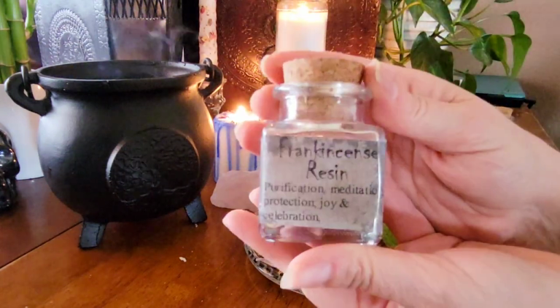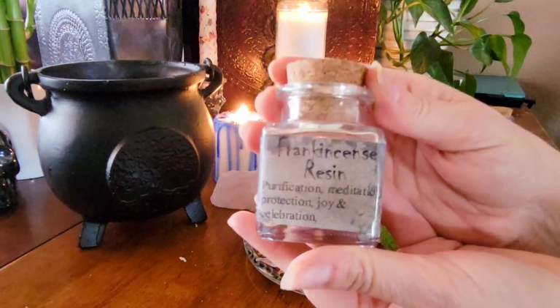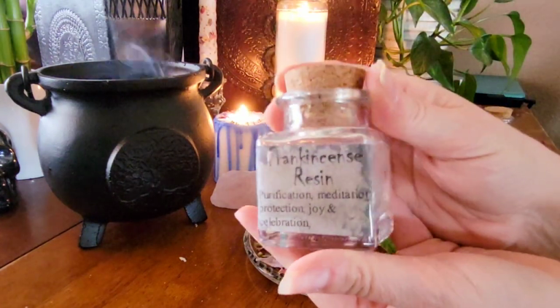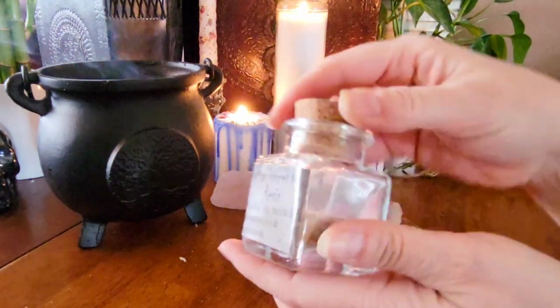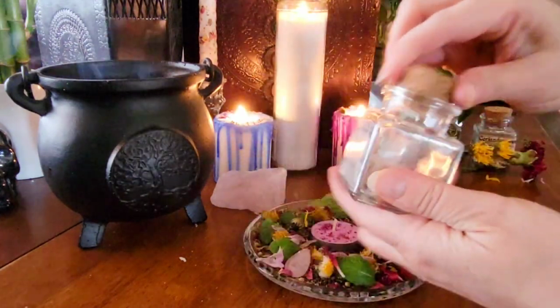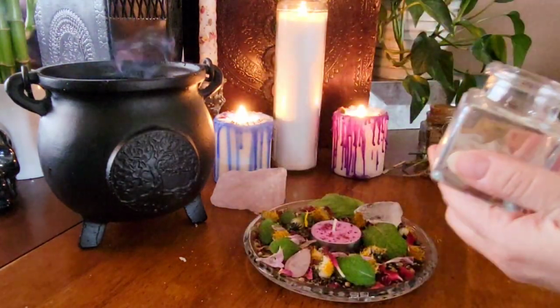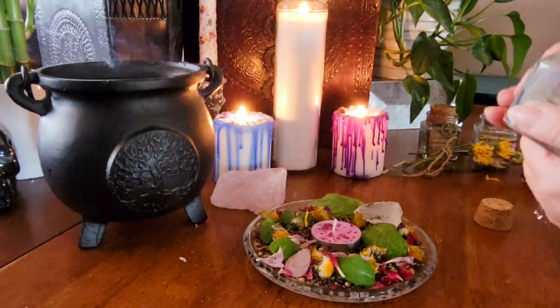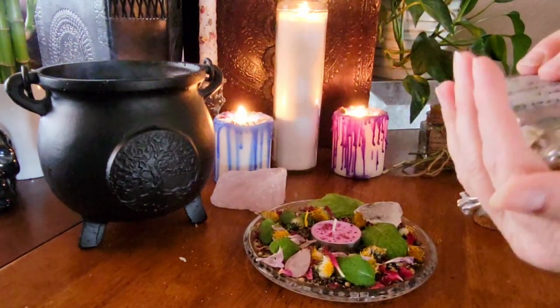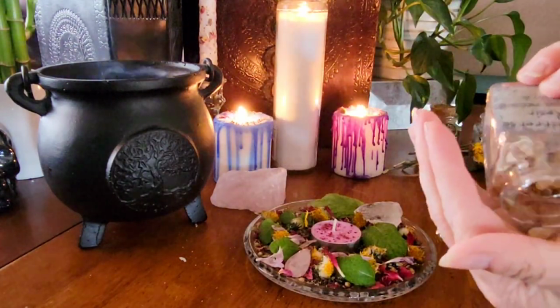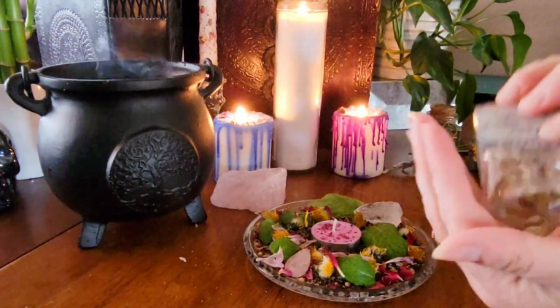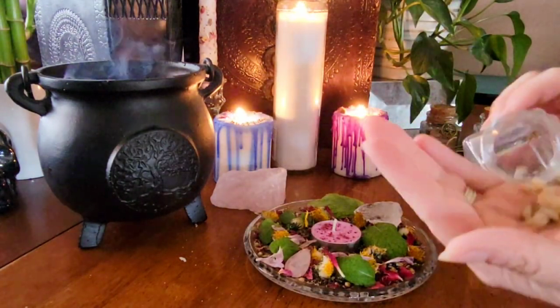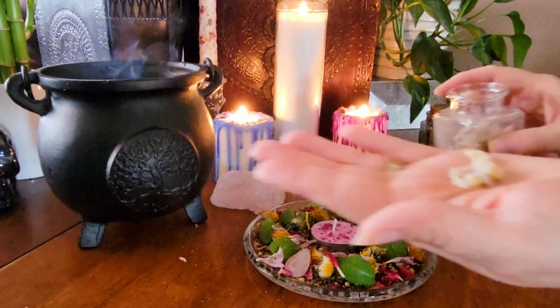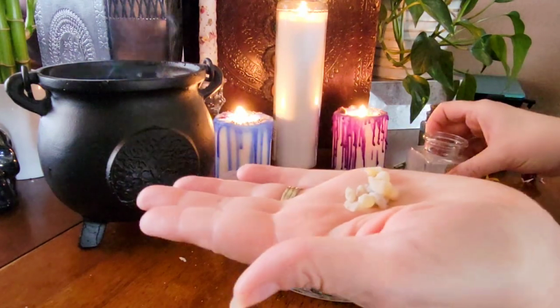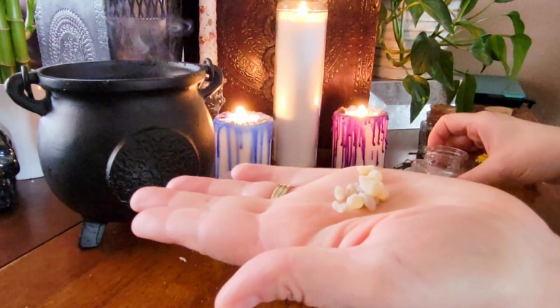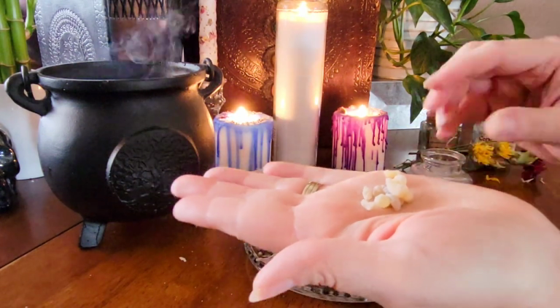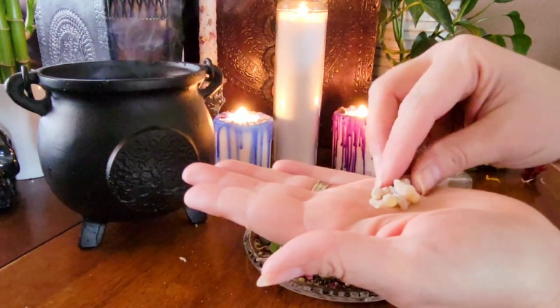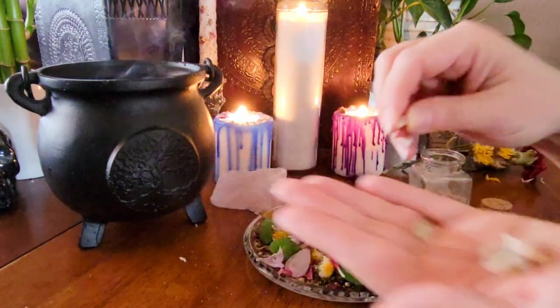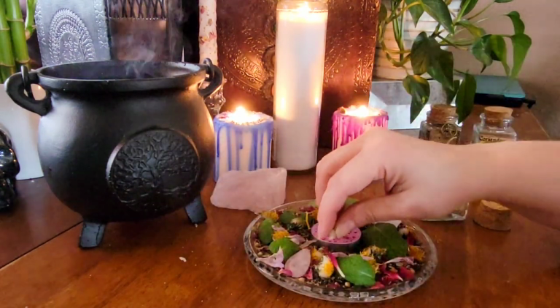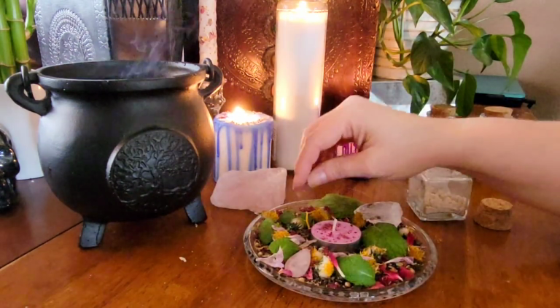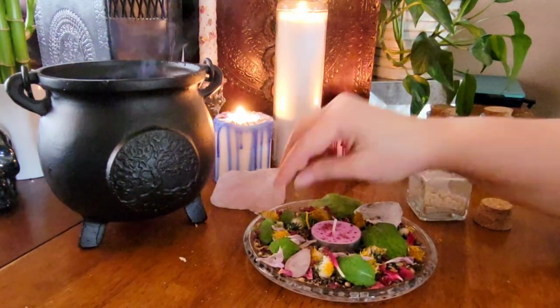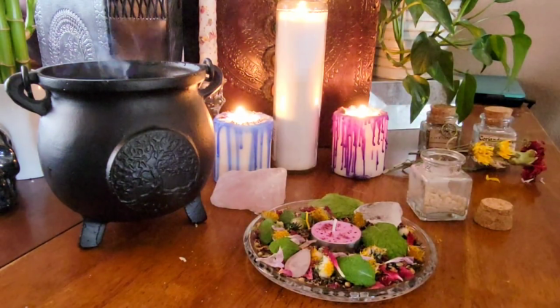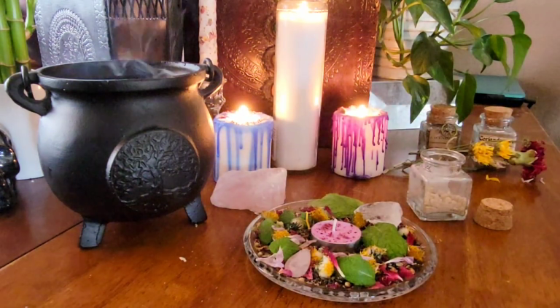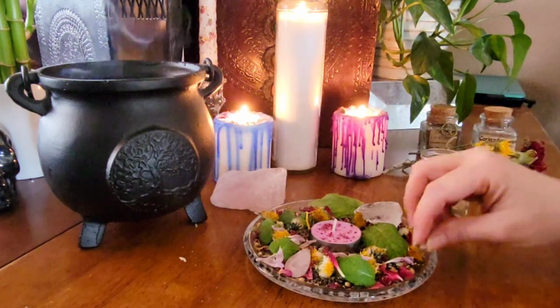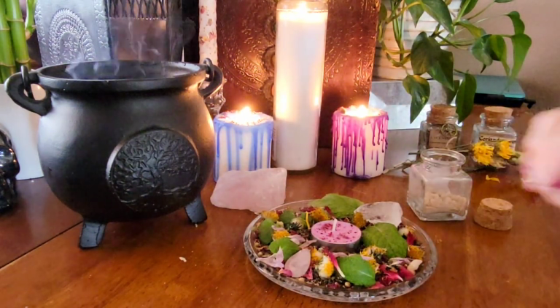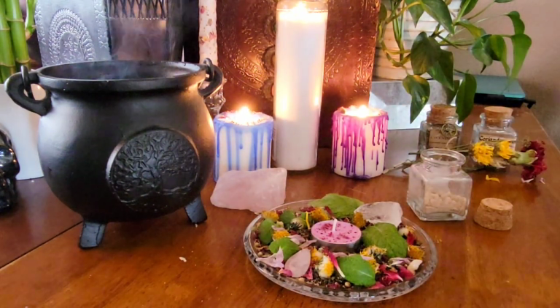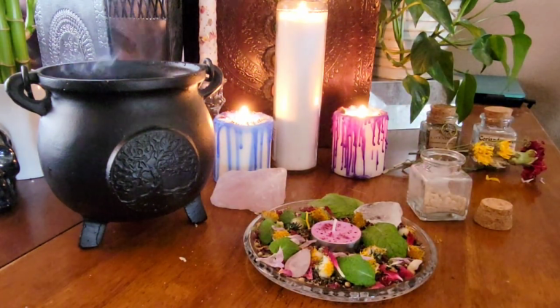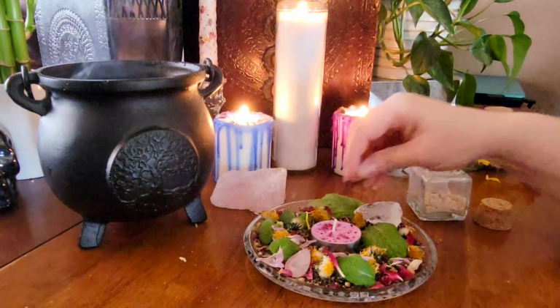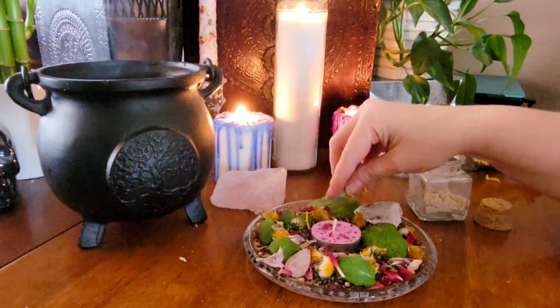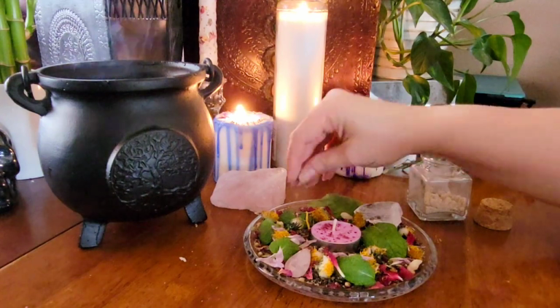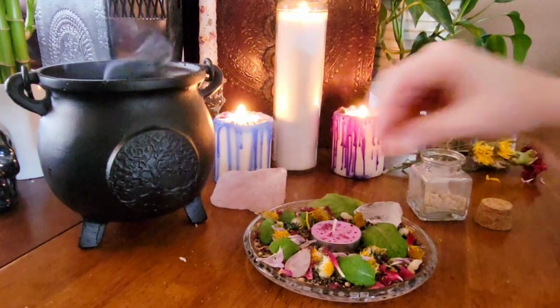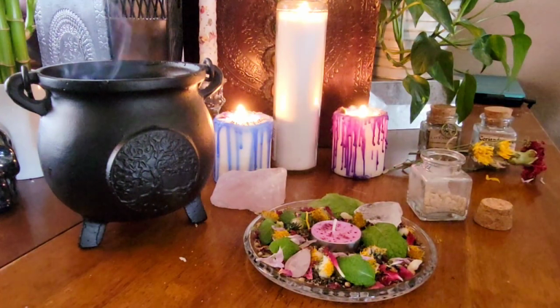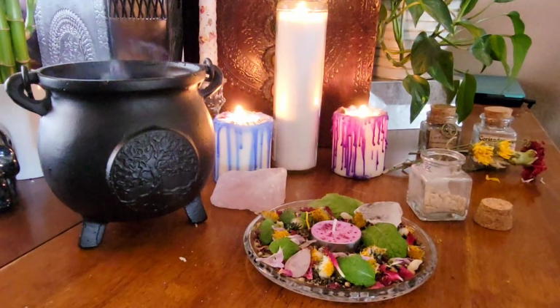Last but not least, I'm going to add in some frankincense tears to my mini altar, and like I said before, this is really good for joy and celebrating.